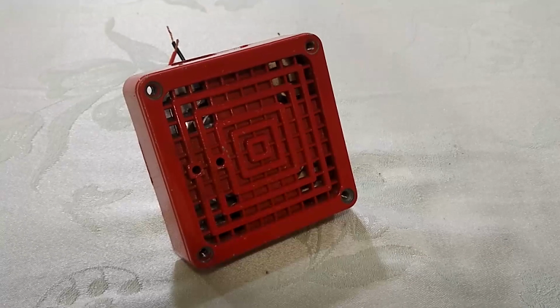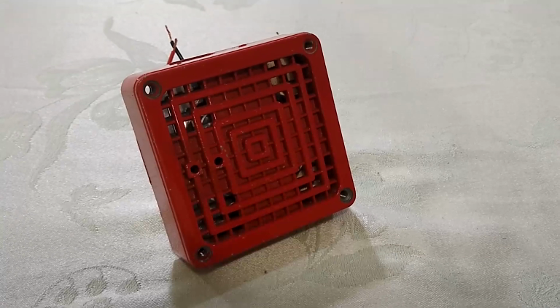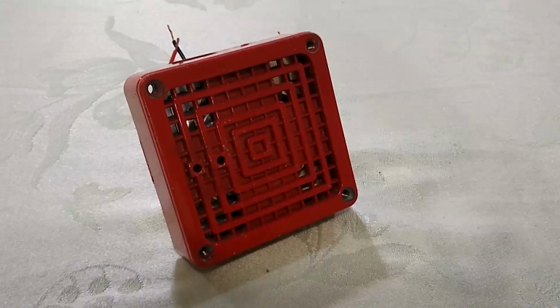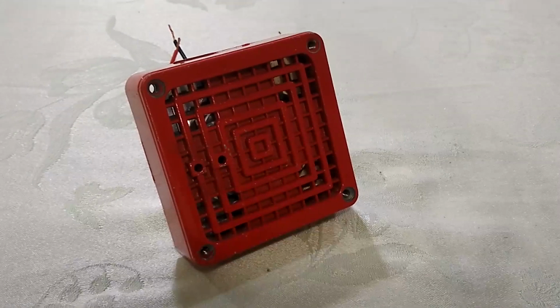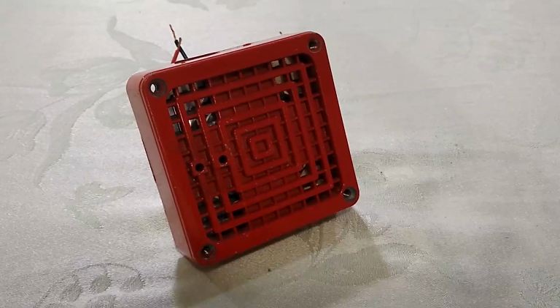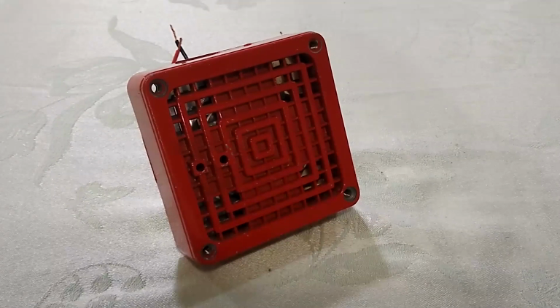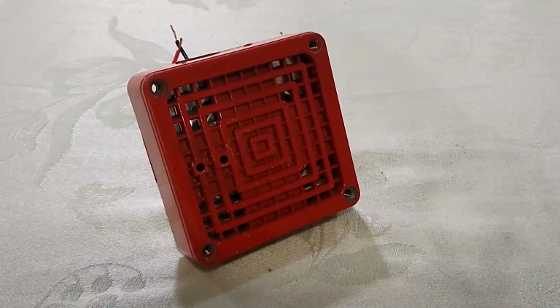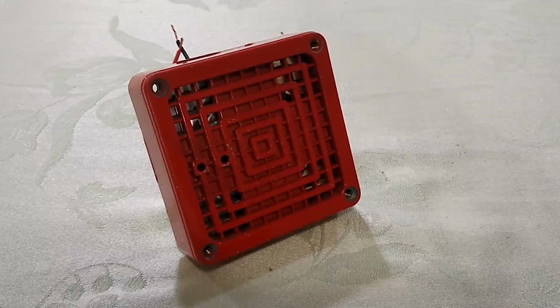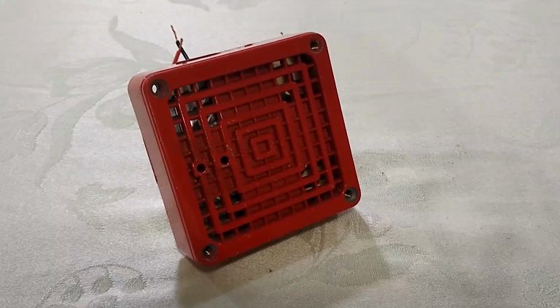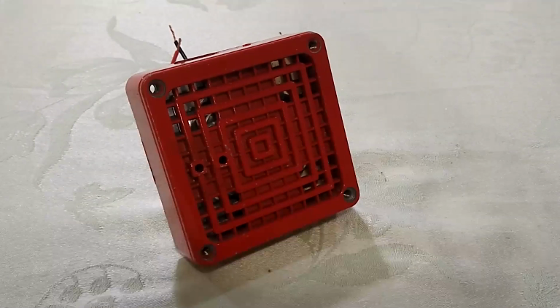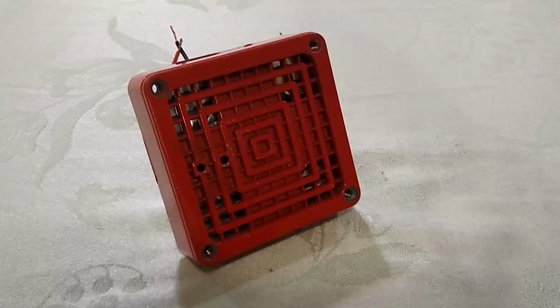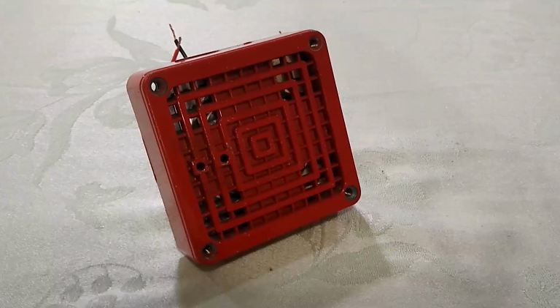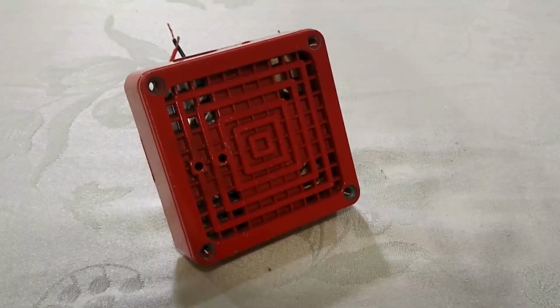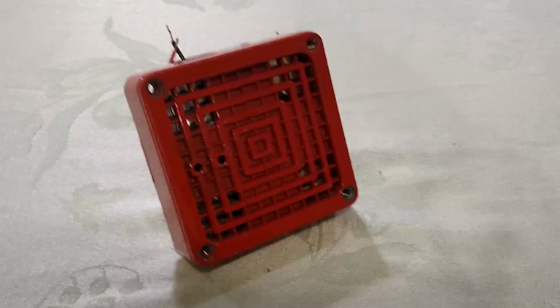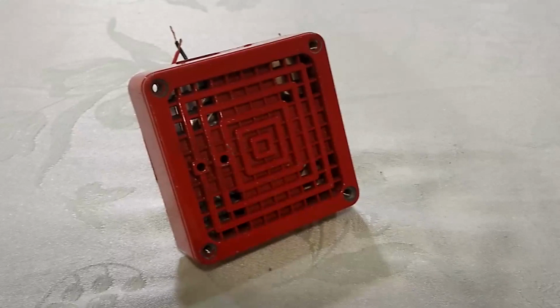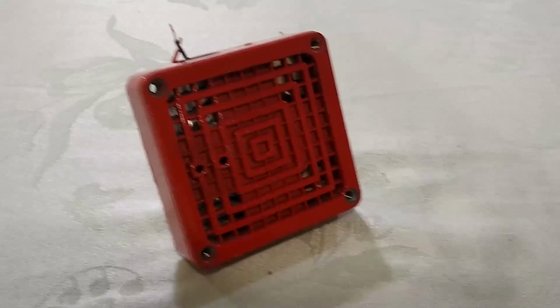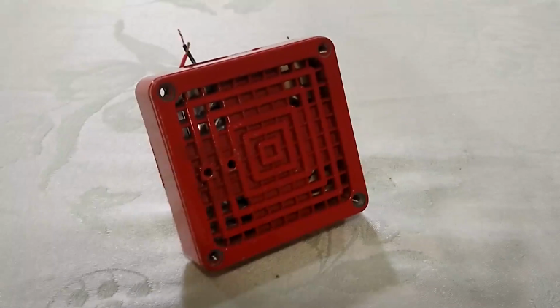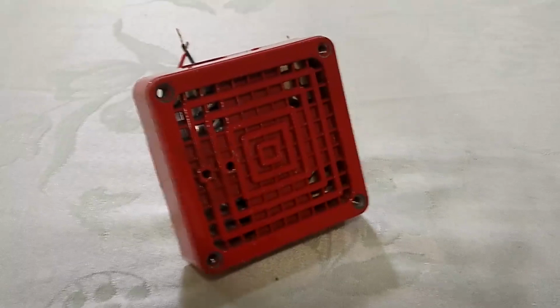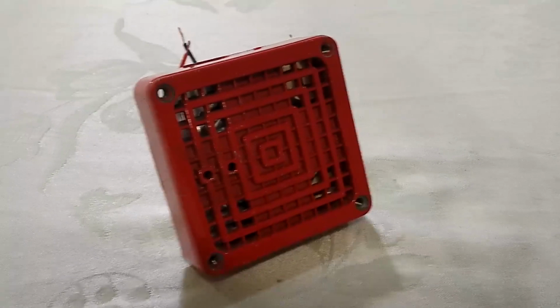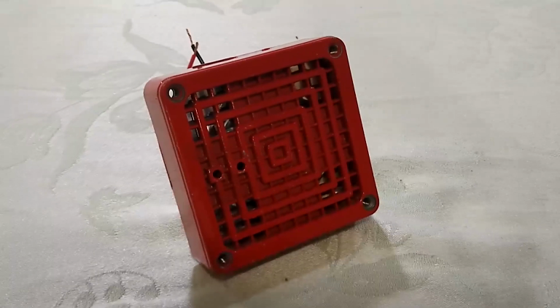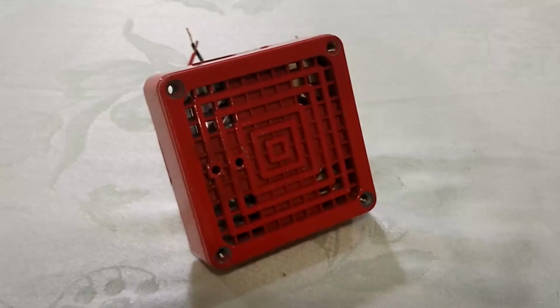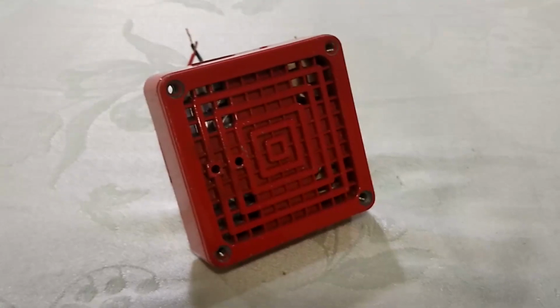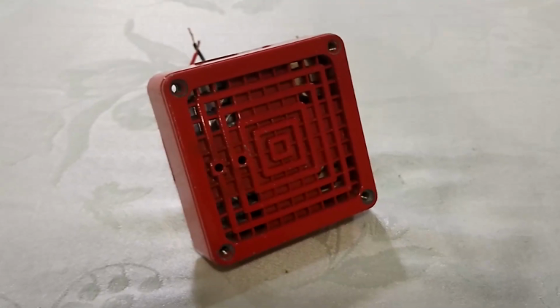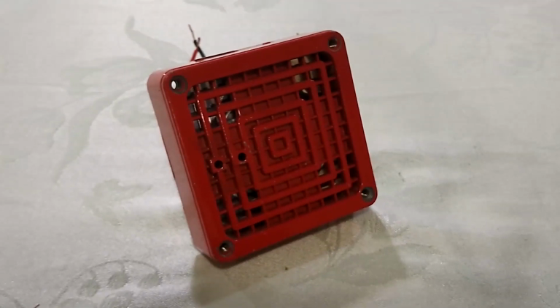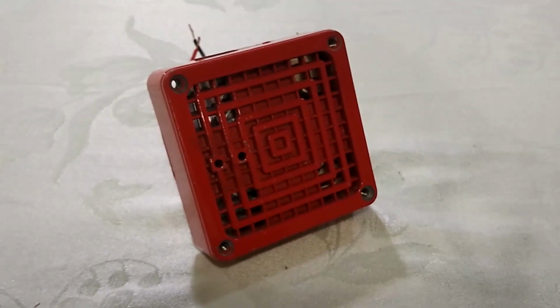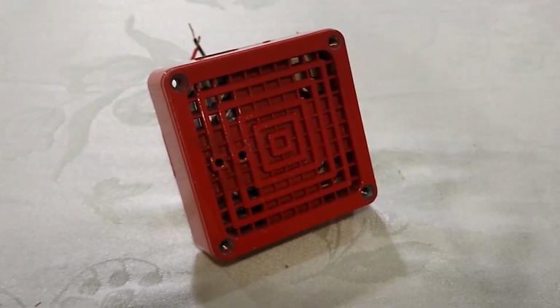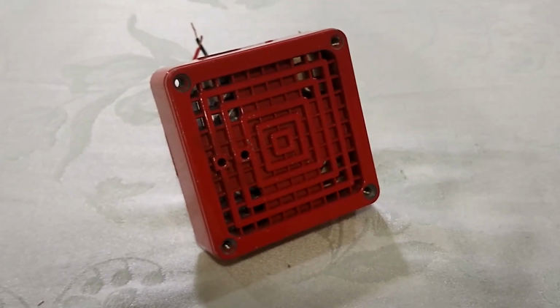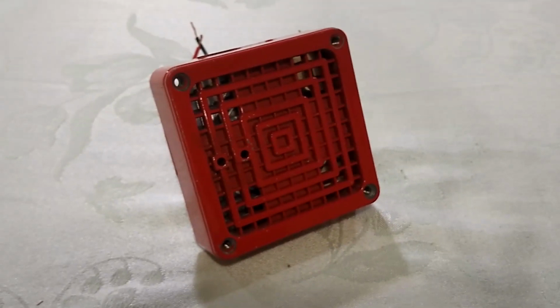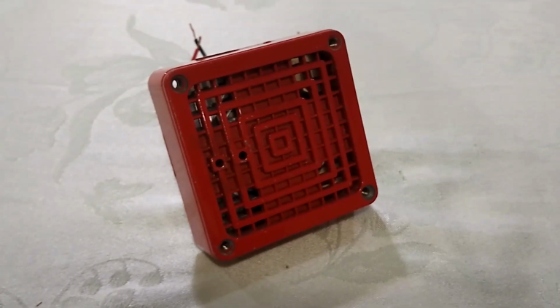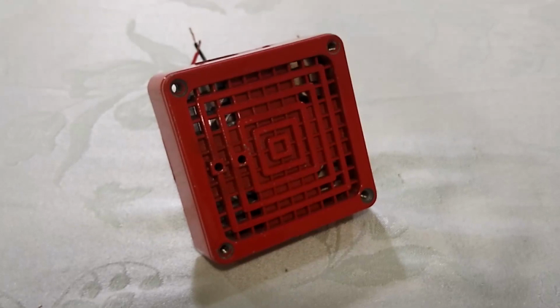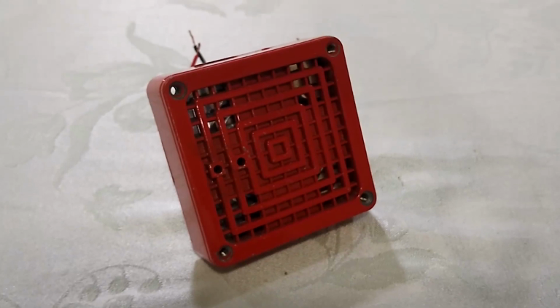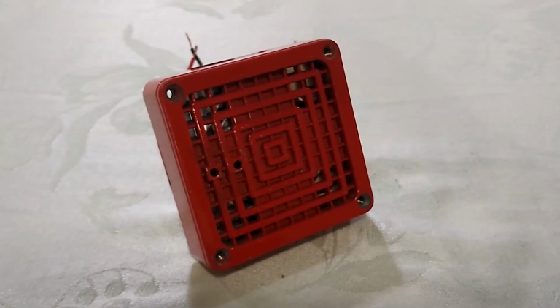Hey everyone, it's Fahrenheit 4051 here, and I'm at it again fixing old fire alarm horns. This time it's my Simplex 2901-9806 Vibratone horn.